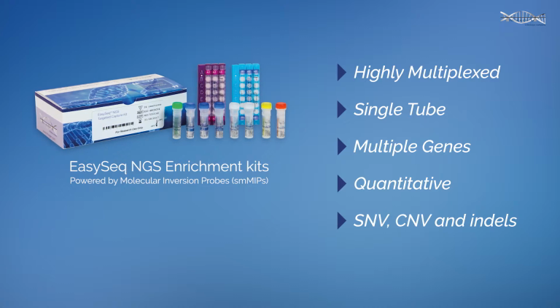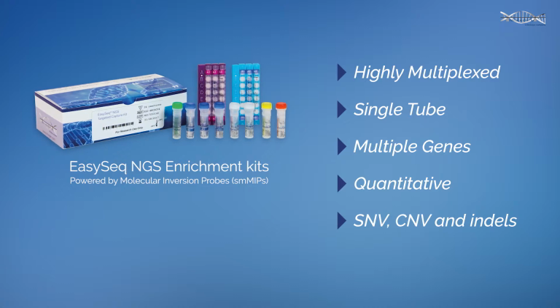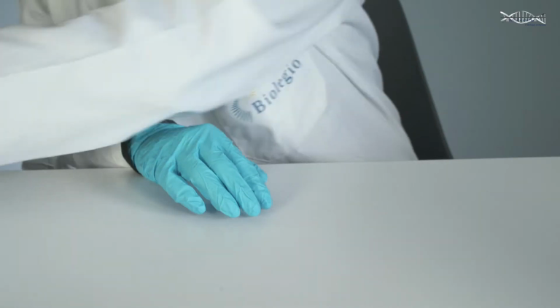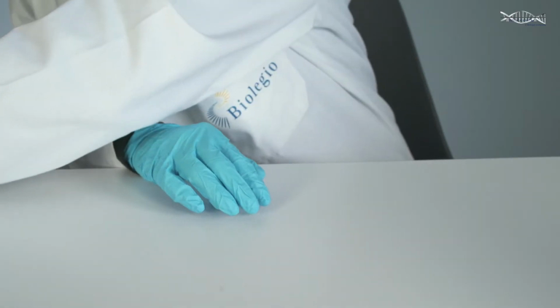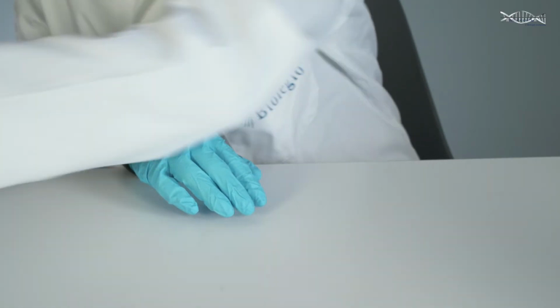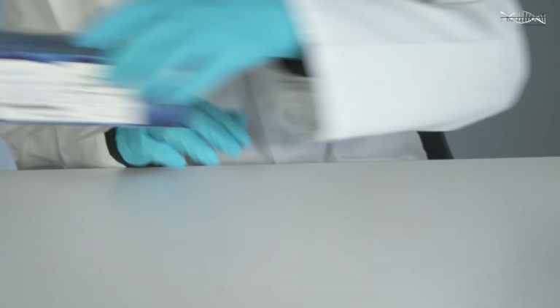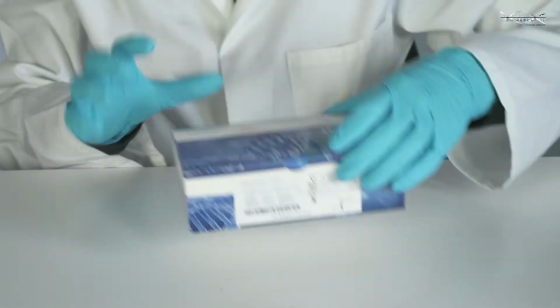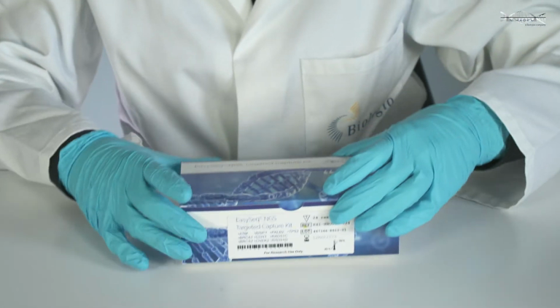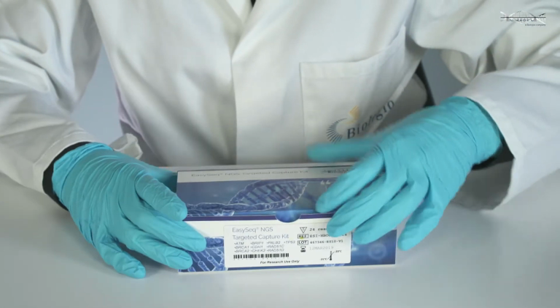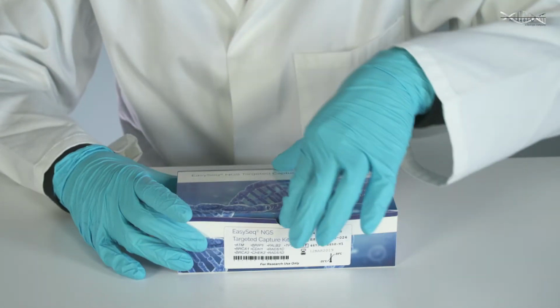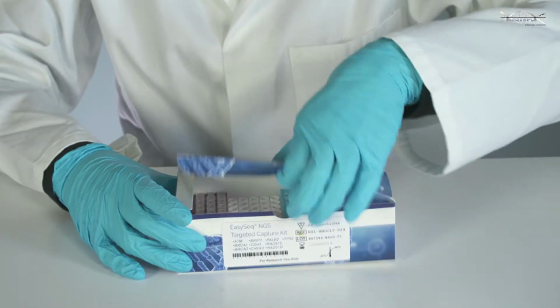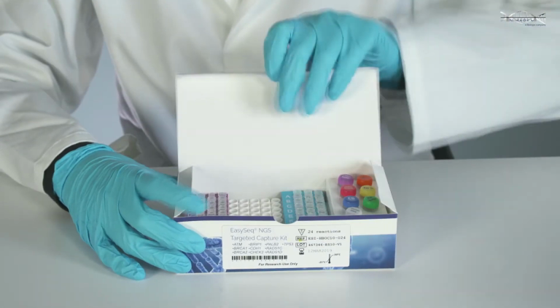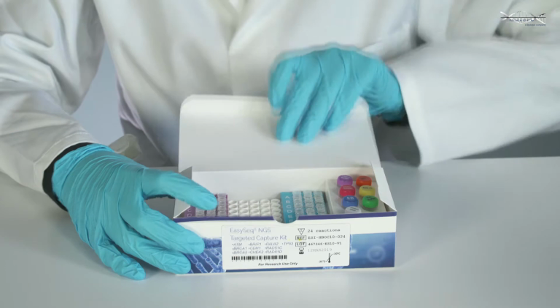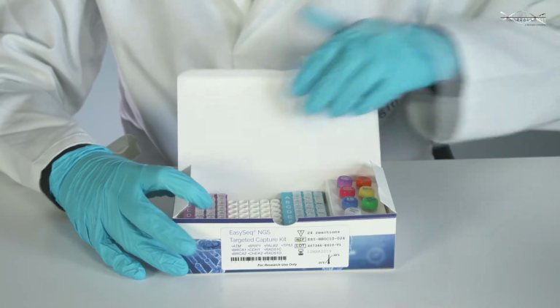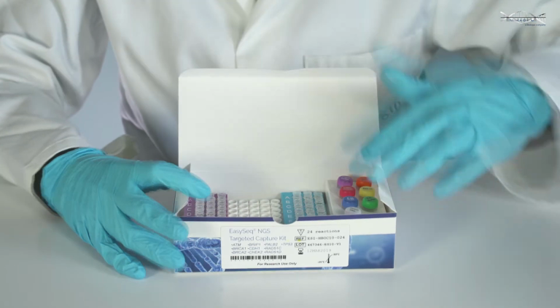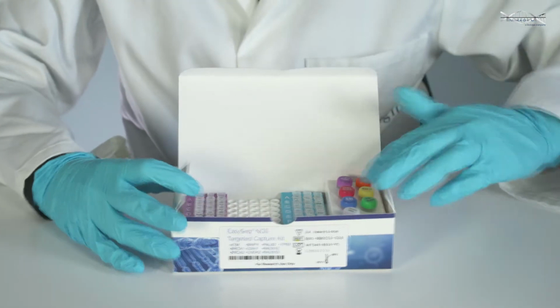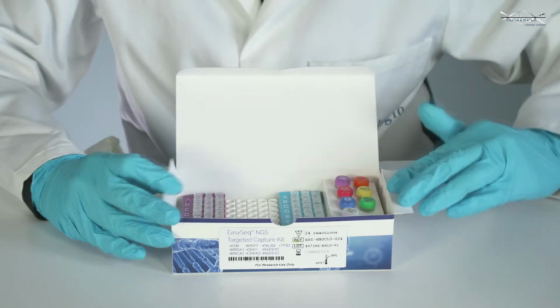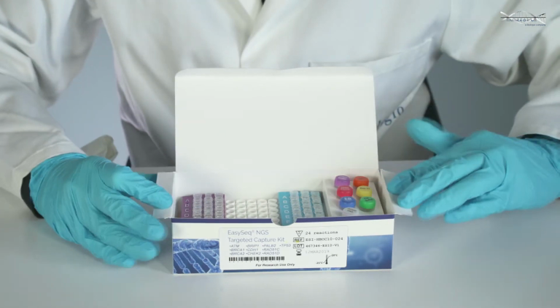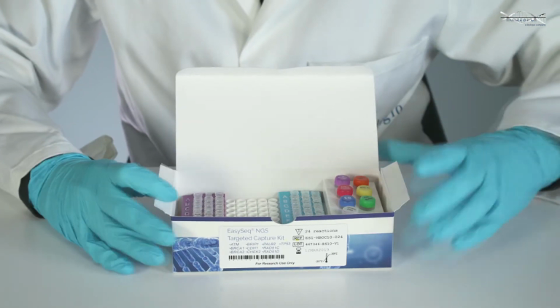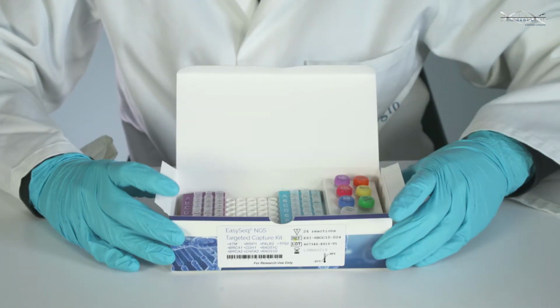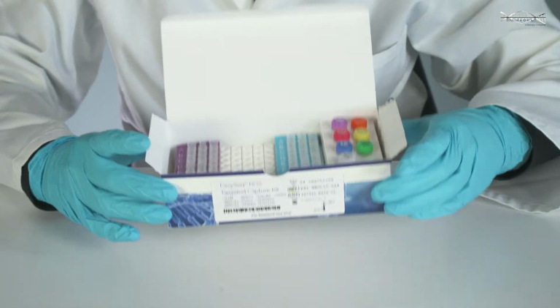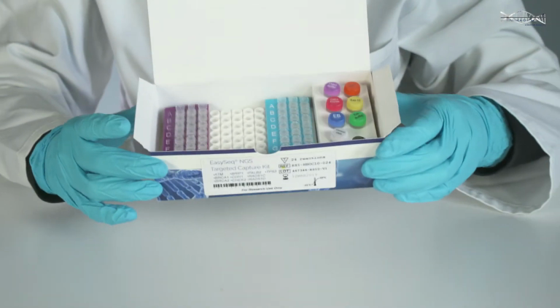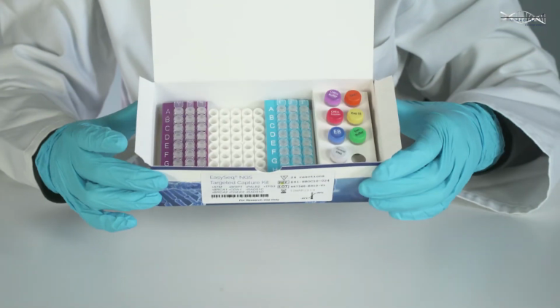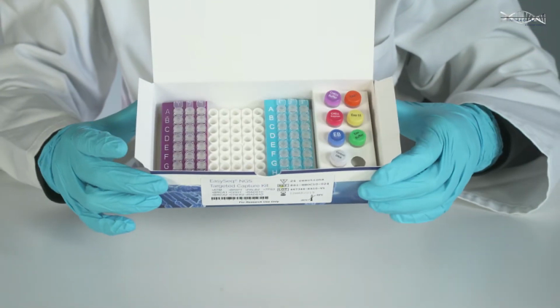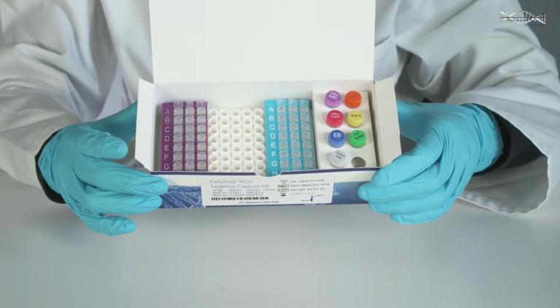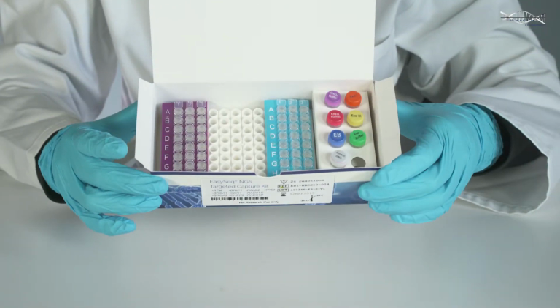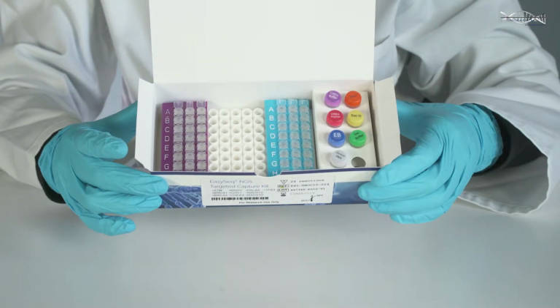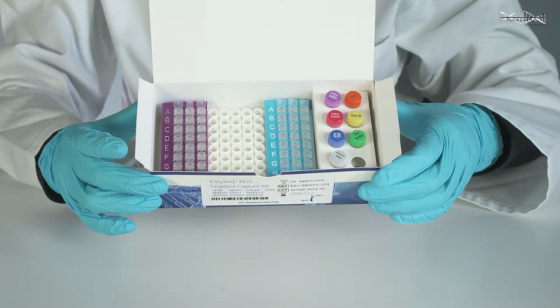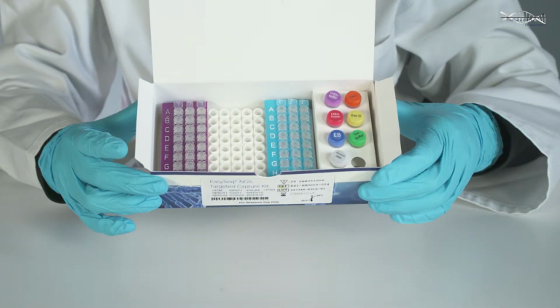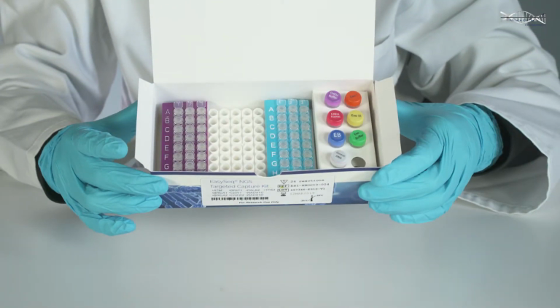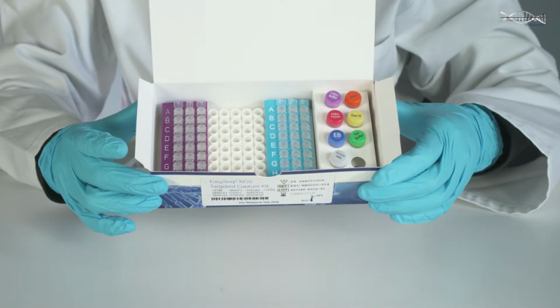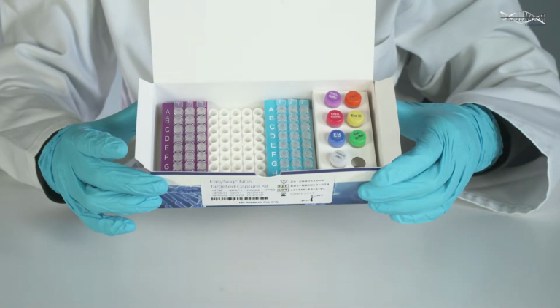With an easy, robust and straightforward workflow, end-user hands-on time for NGS library preparation can be reduced to minutes.